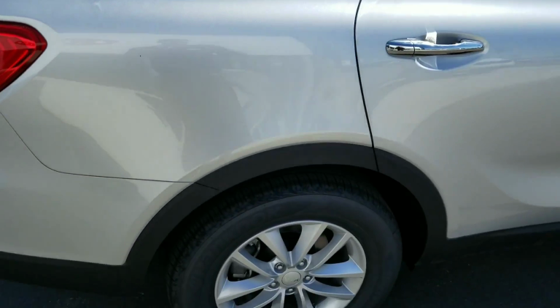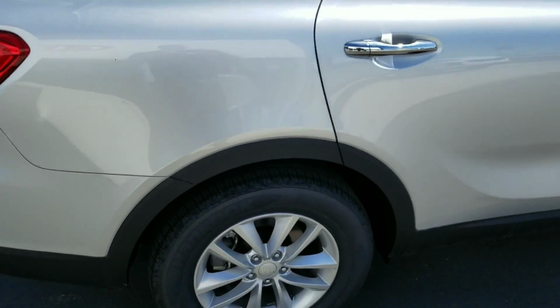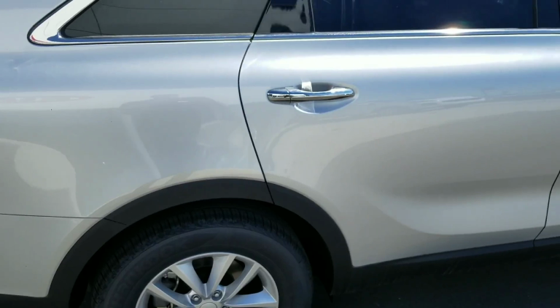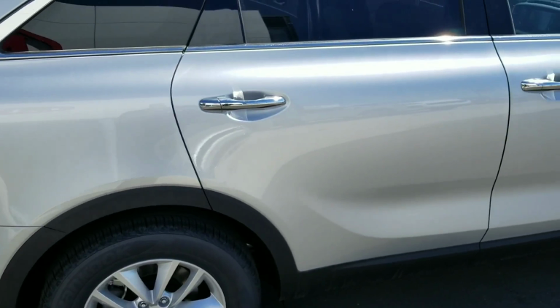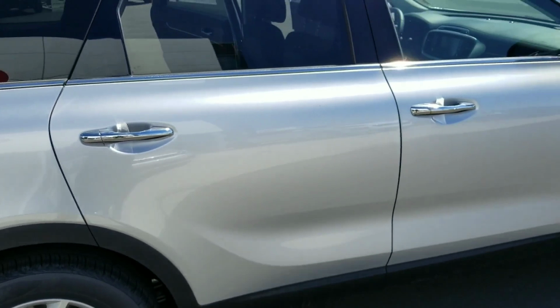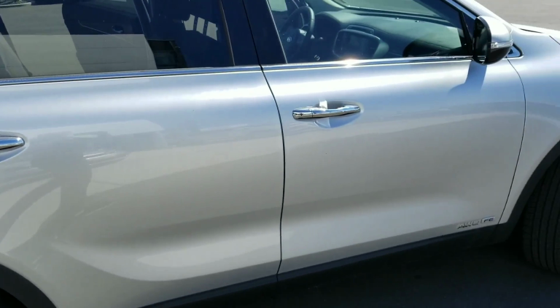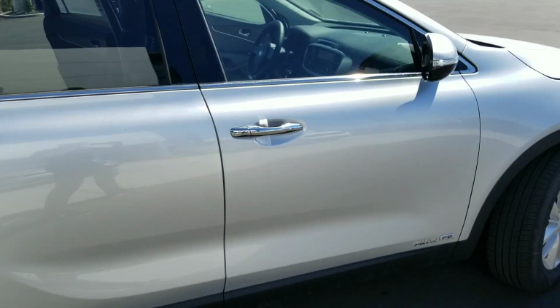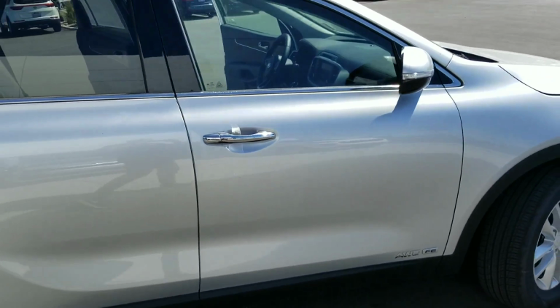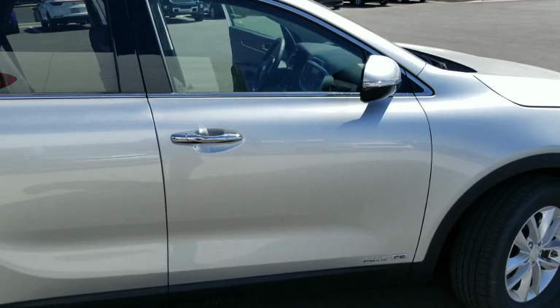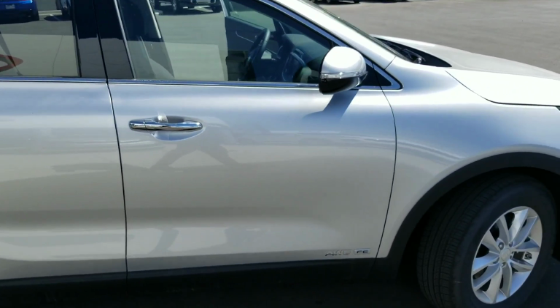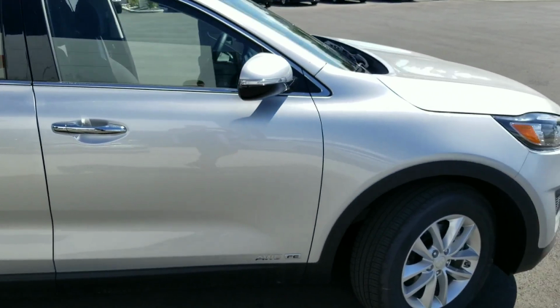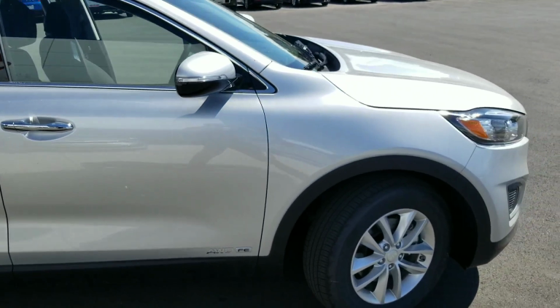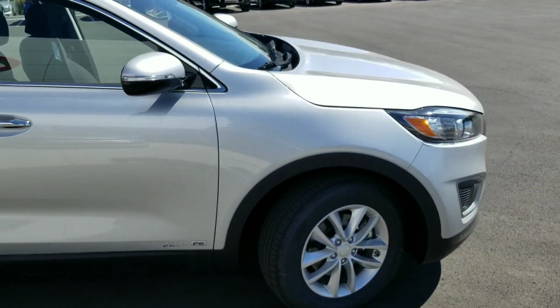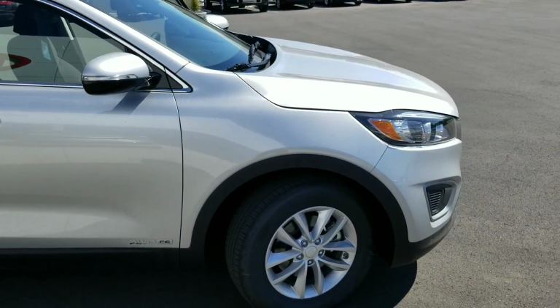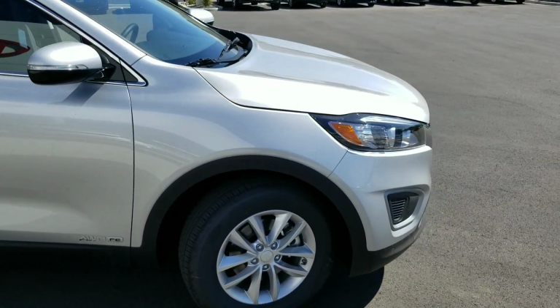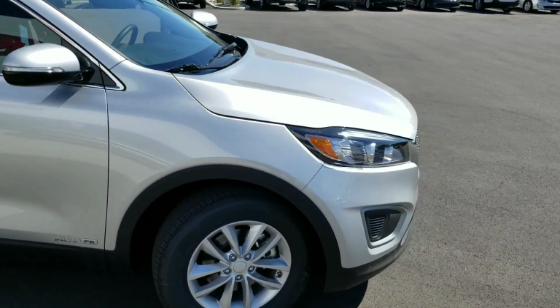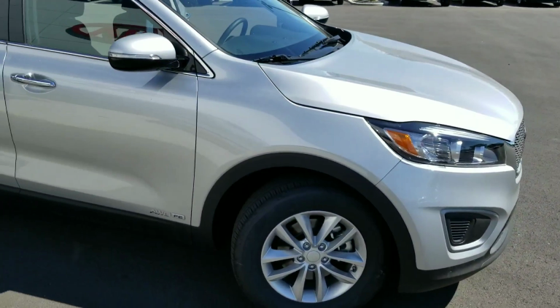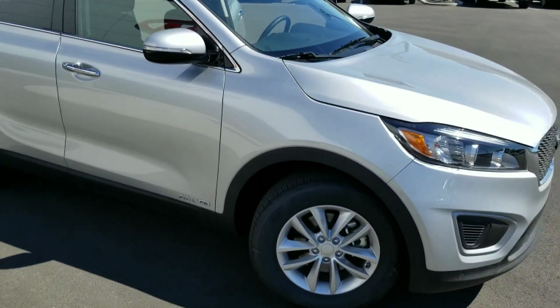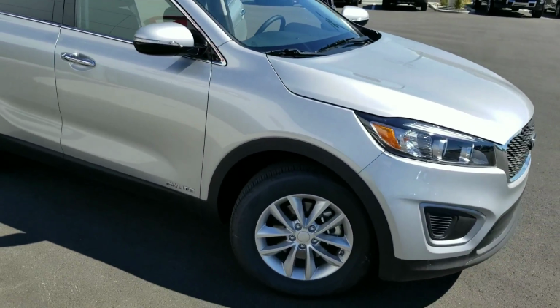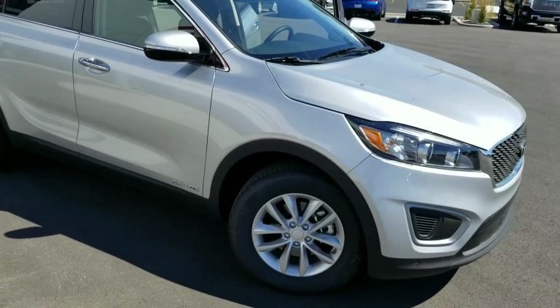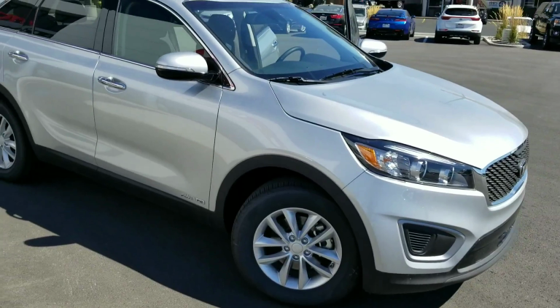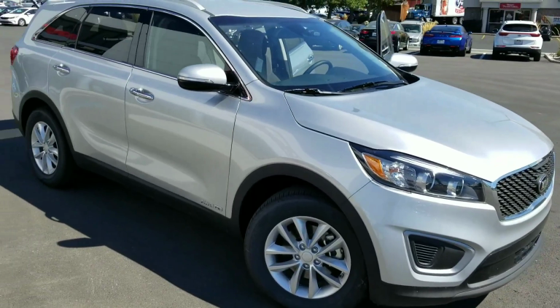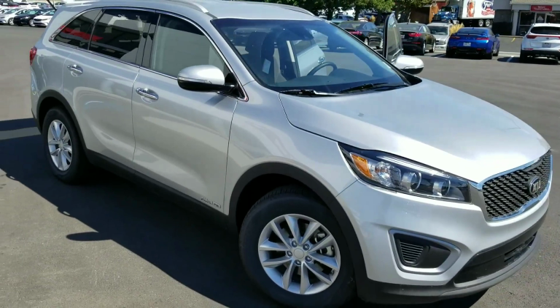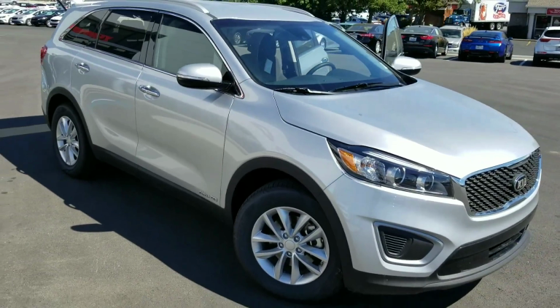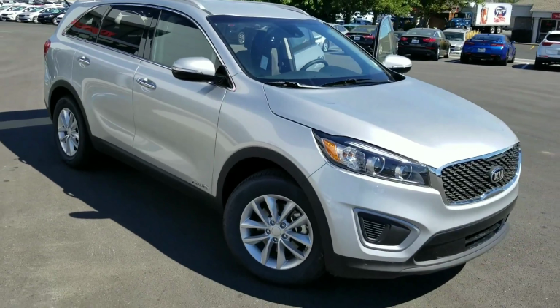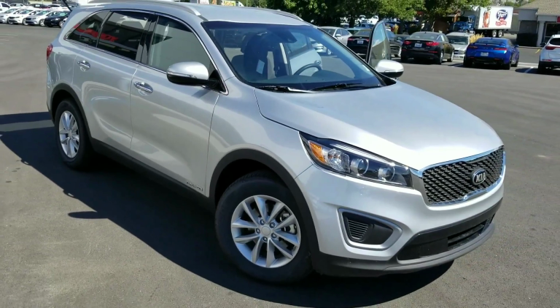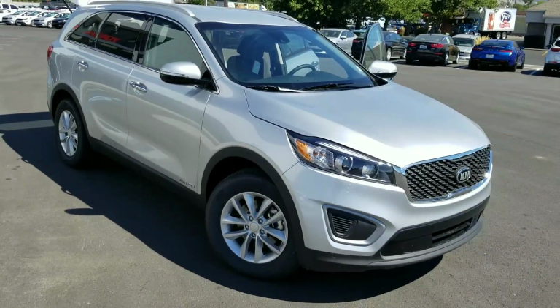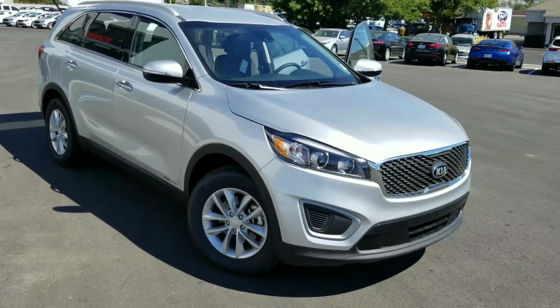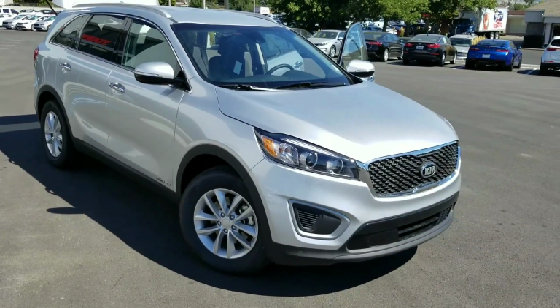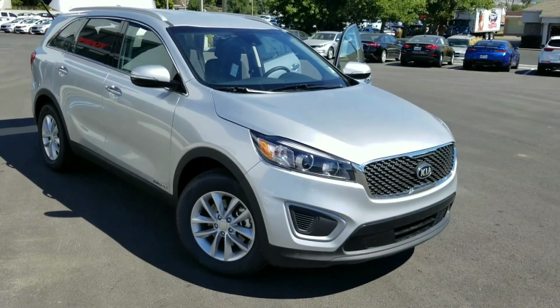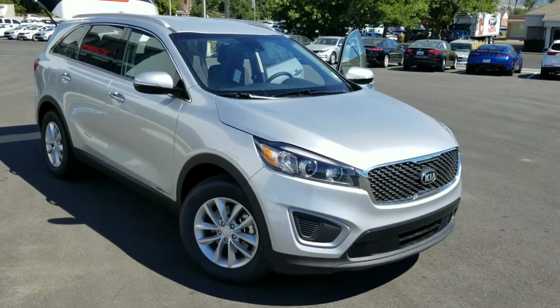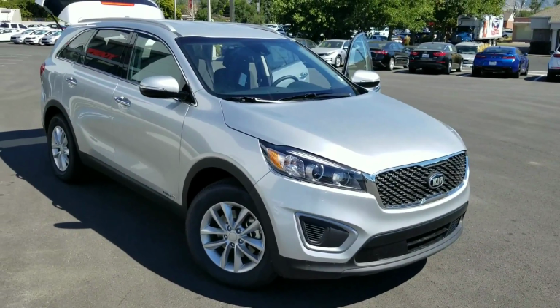So yeah, this is the 2017 Kia Sorento. Again, this is Josh over at Young Kia — let me know what you think. Thanks.